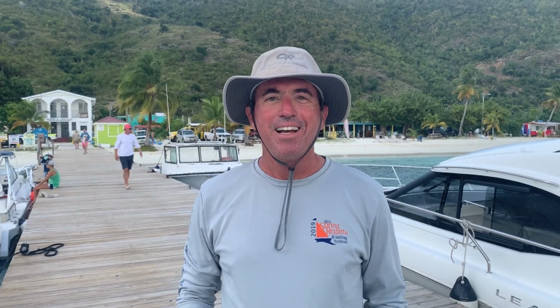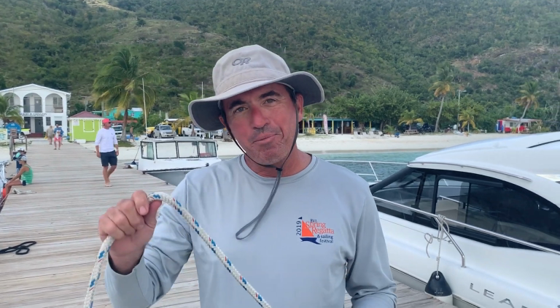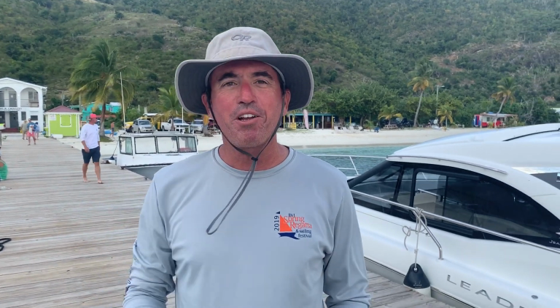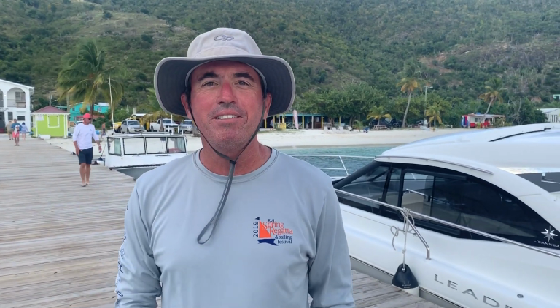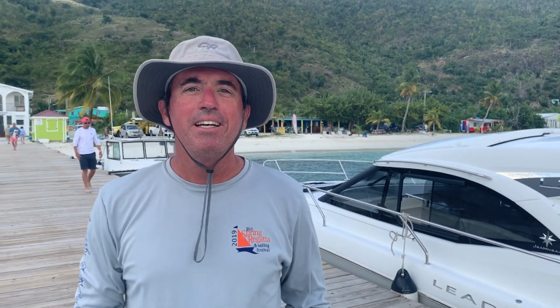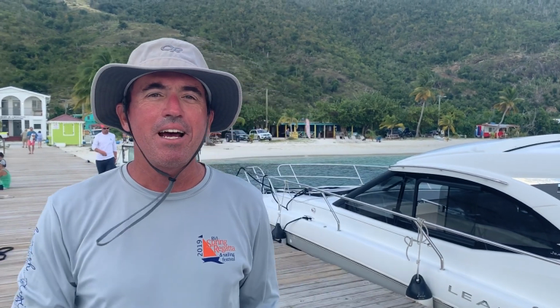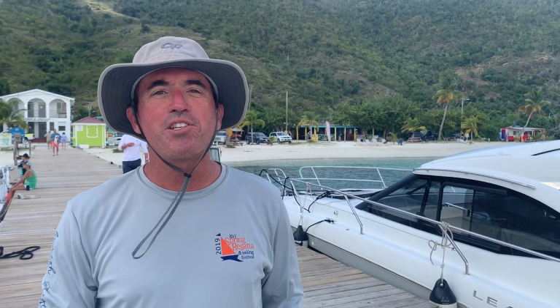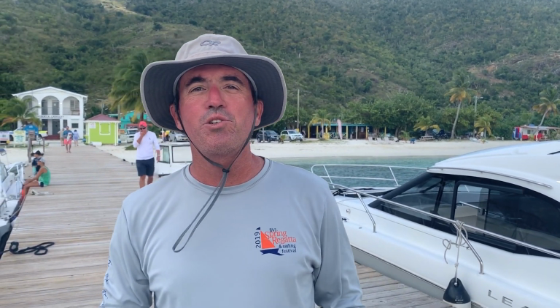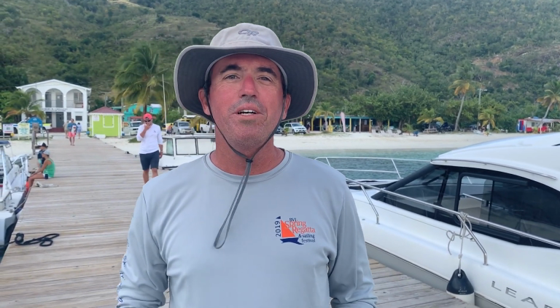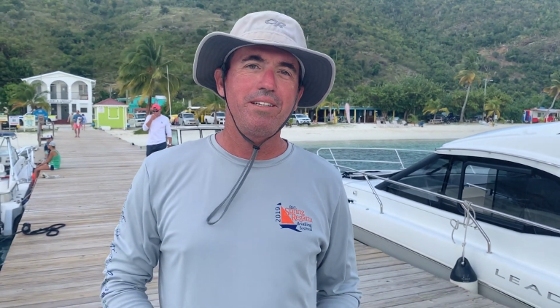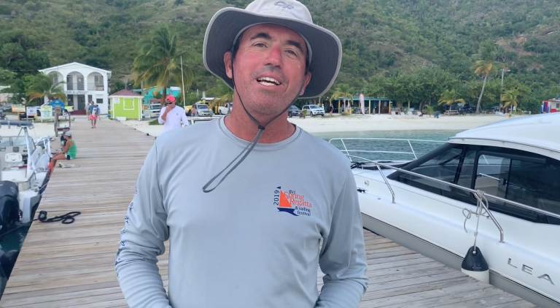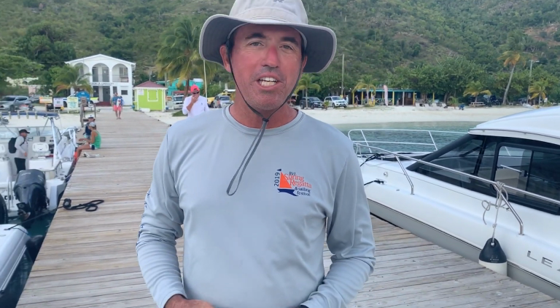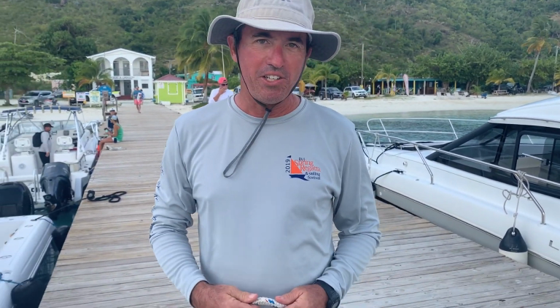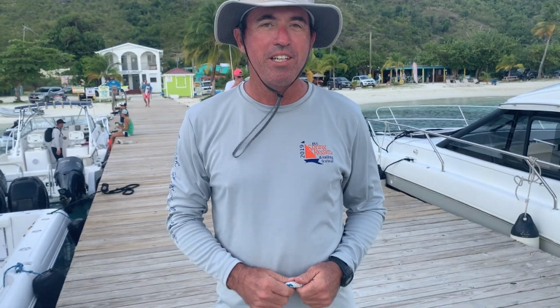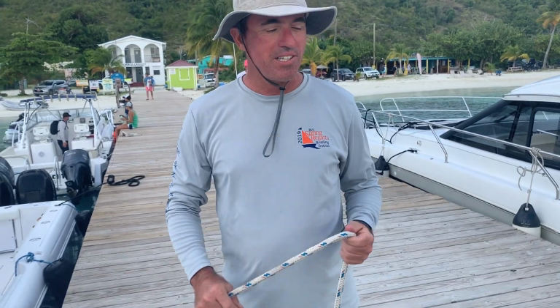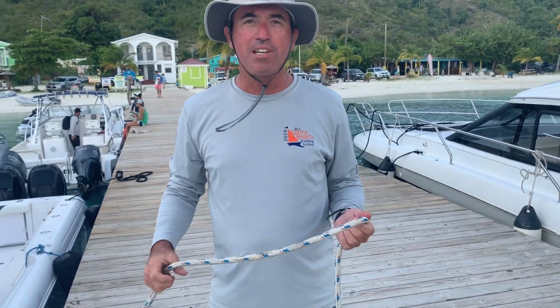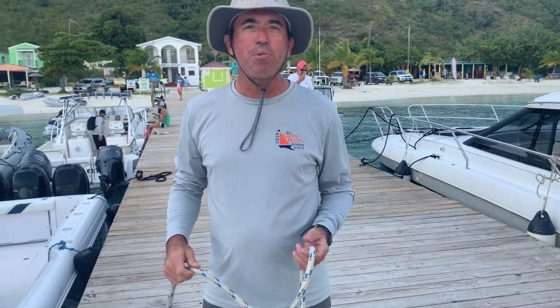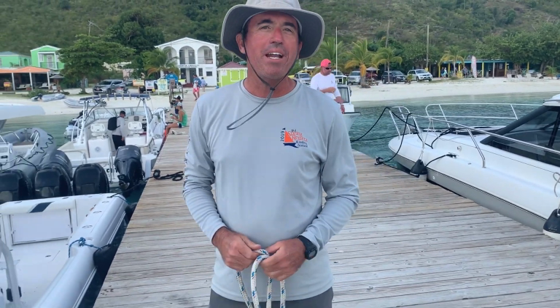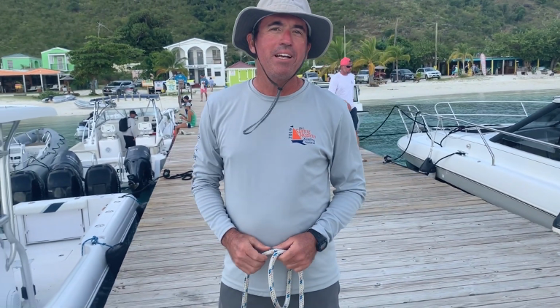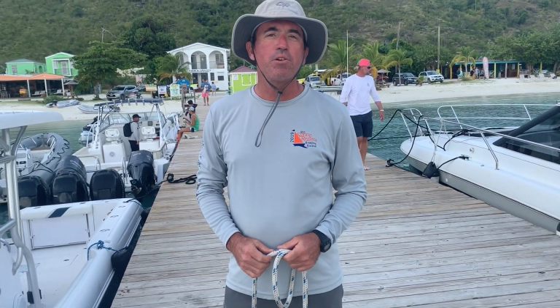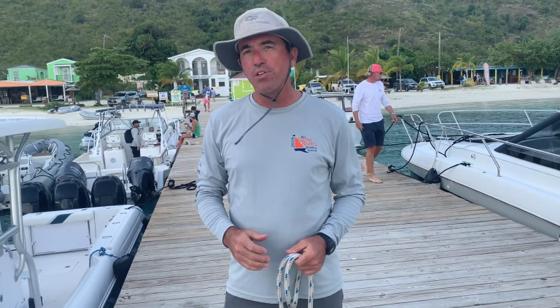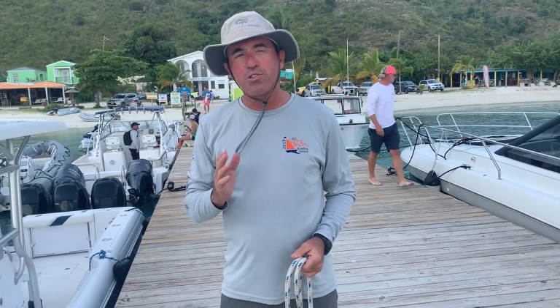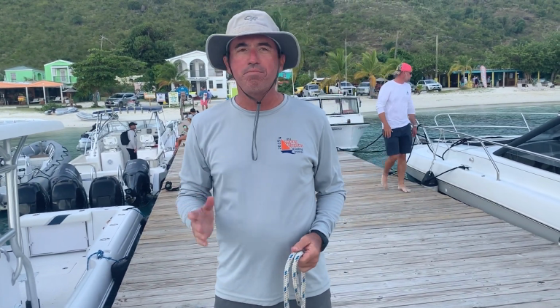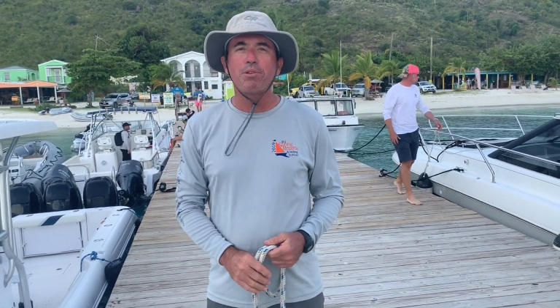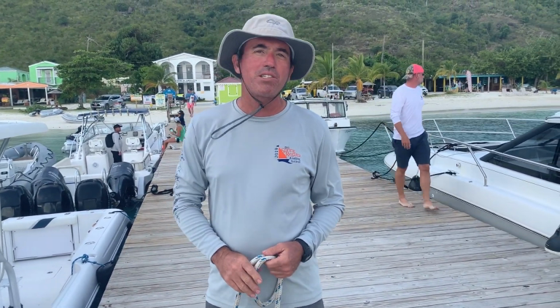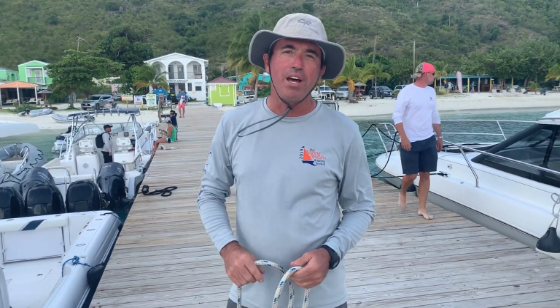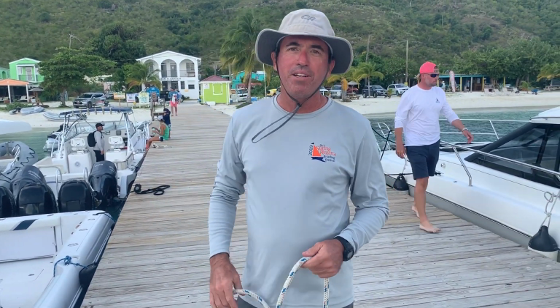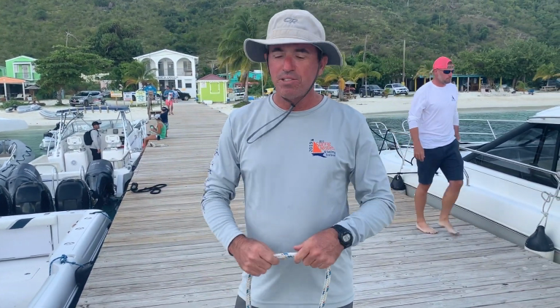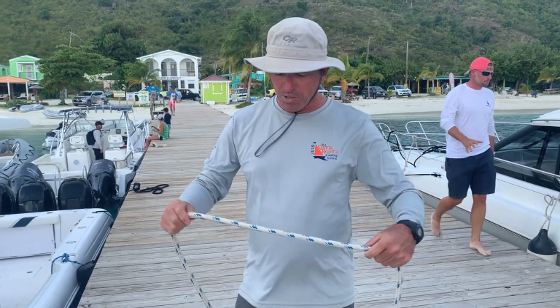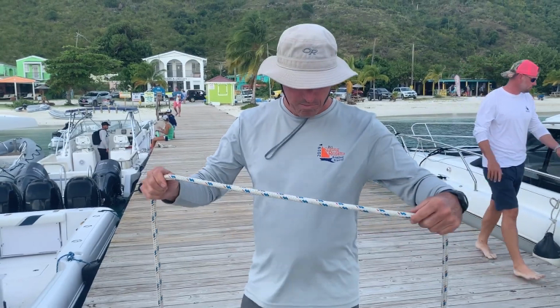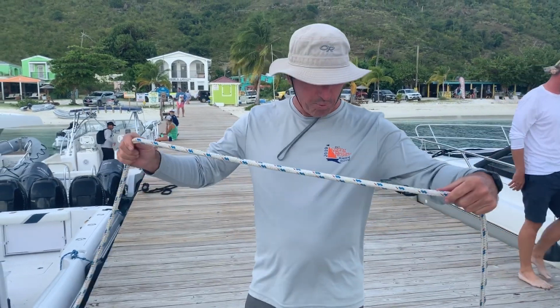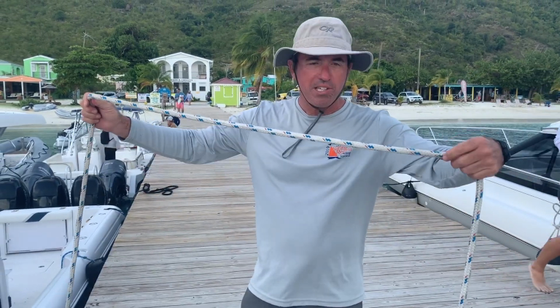Hi, I'm Jim Hedleston and I'm going to teach you the cleat hitch. This is a simple knot that you're going to use probably the rest of your life. So it's pretty easy.